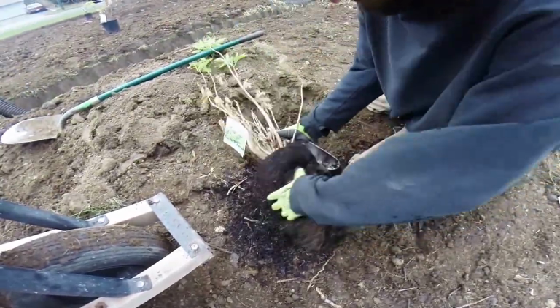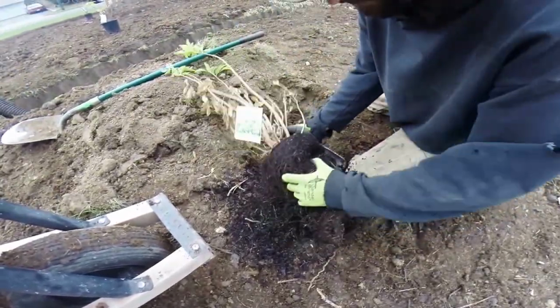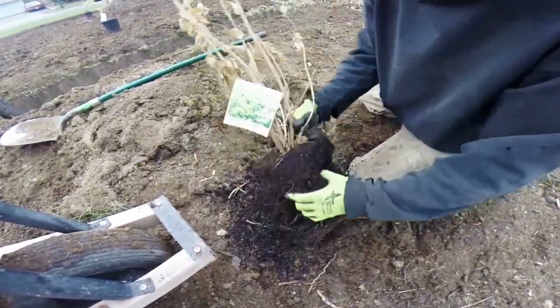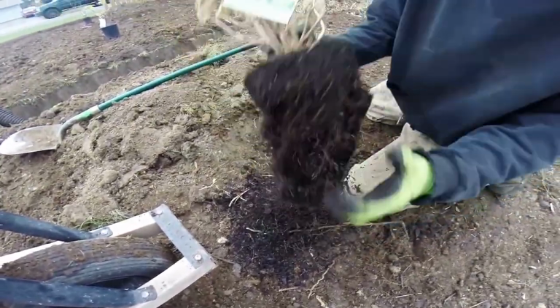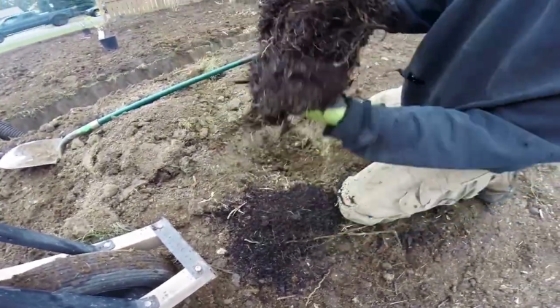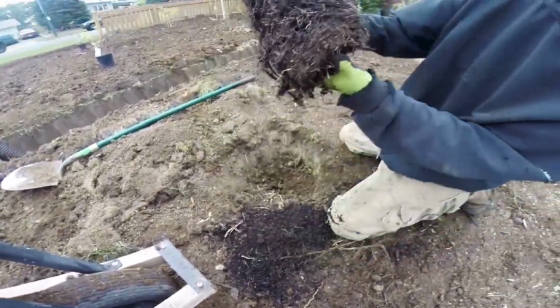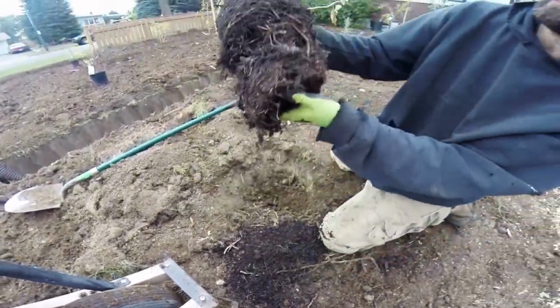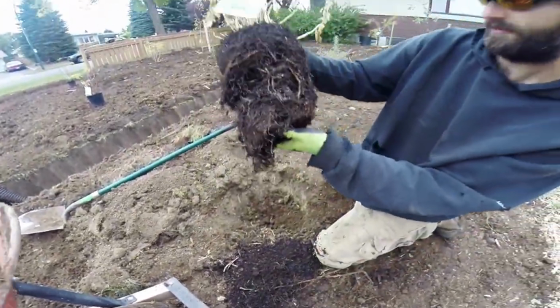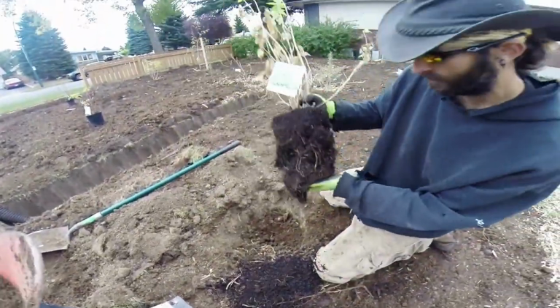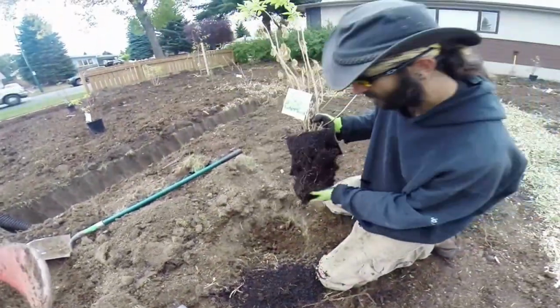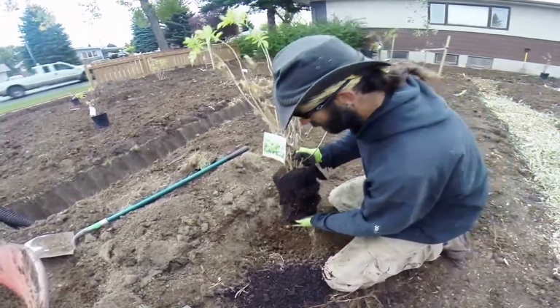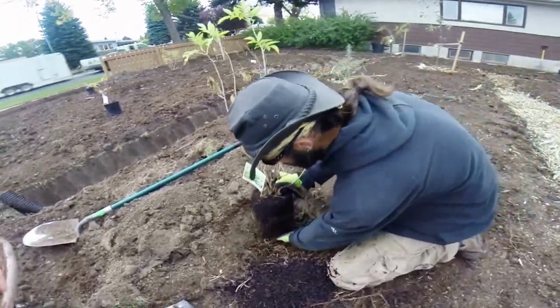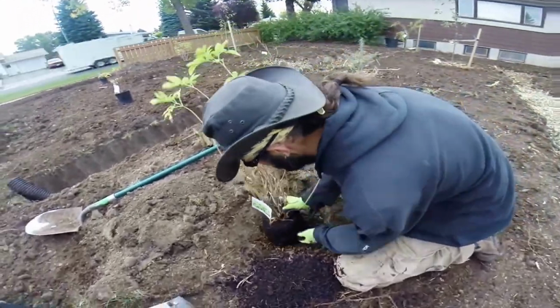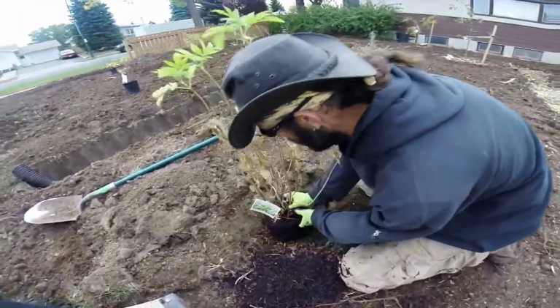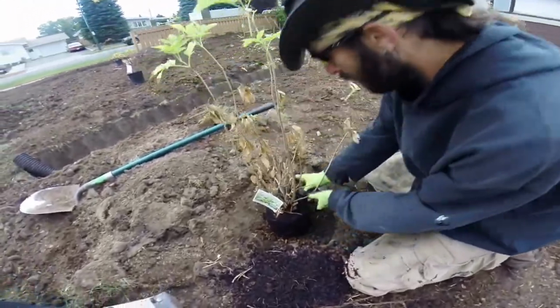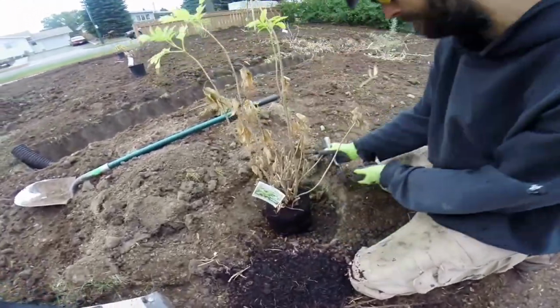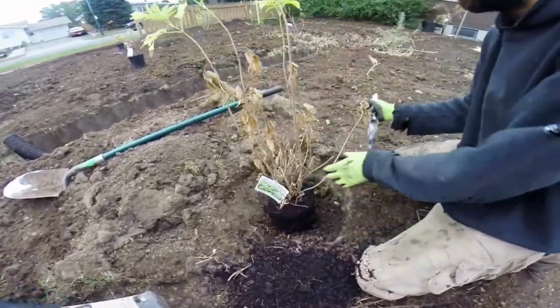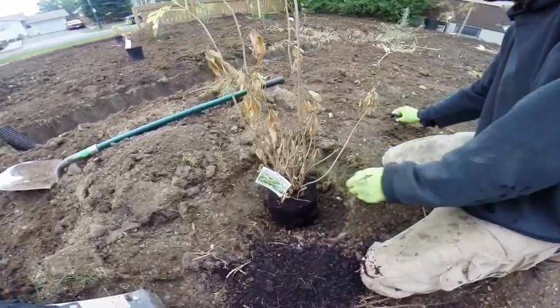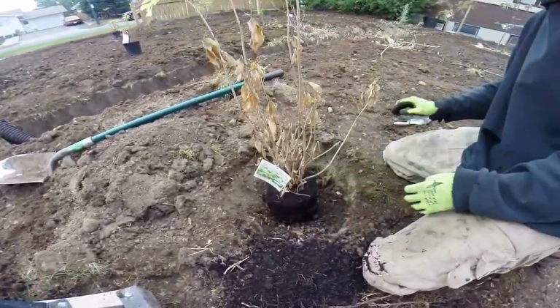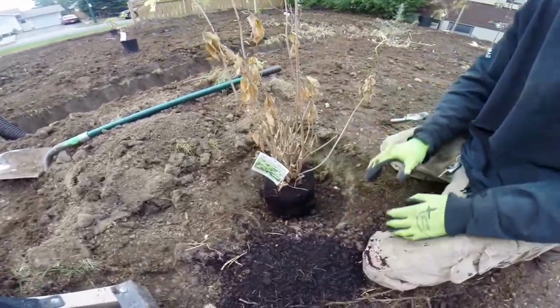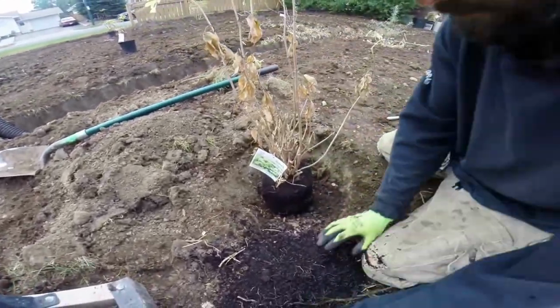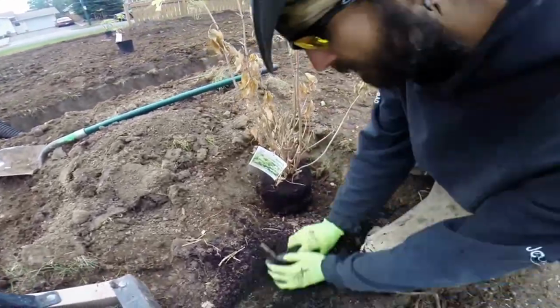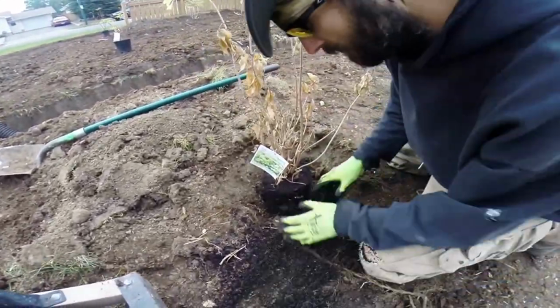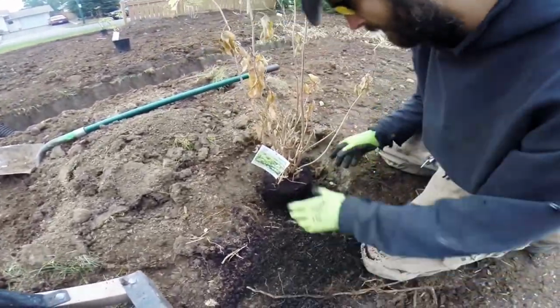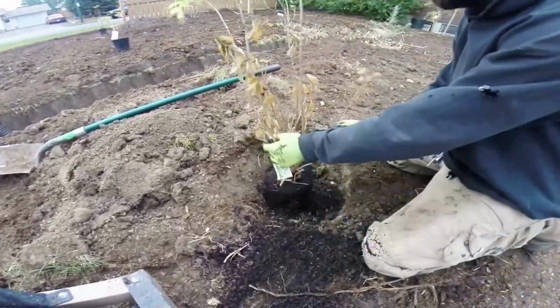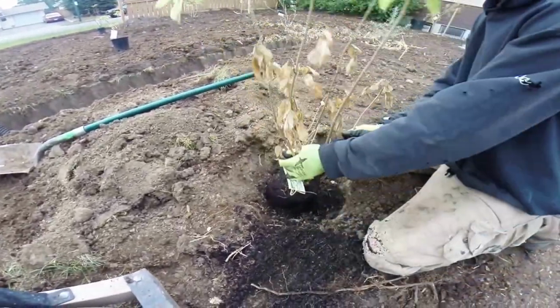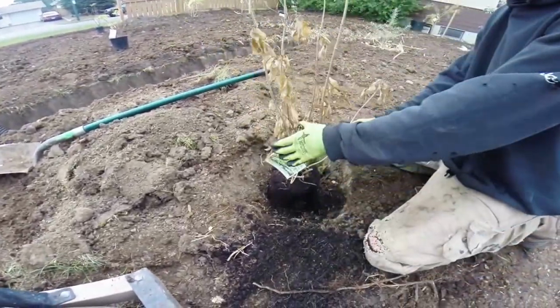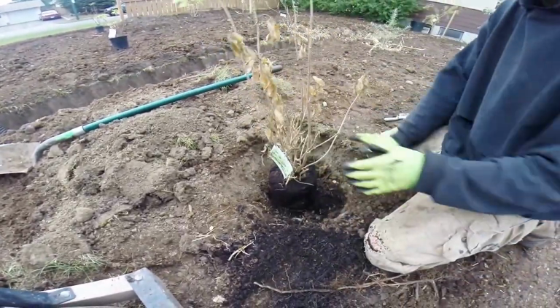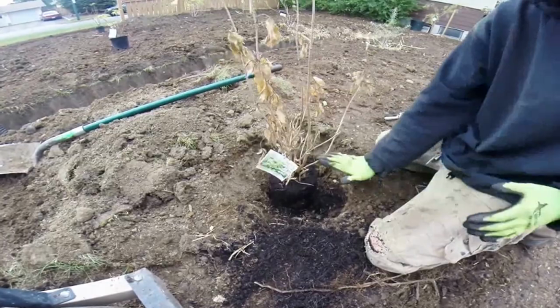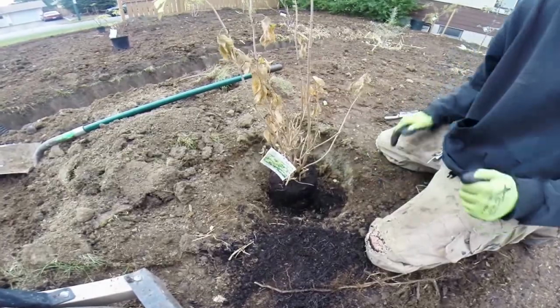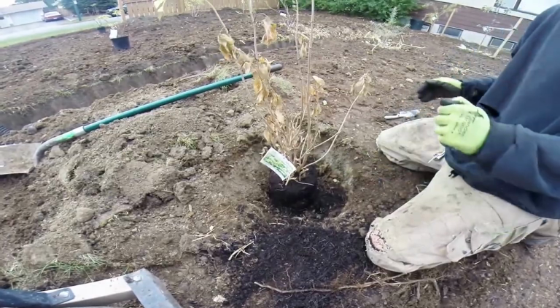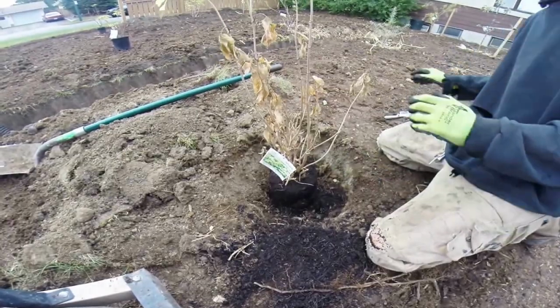Look at that — now it's nice and loose. I'm going to put it in the hole. You can see I put just the right amount of manure in to get it level with everything else.